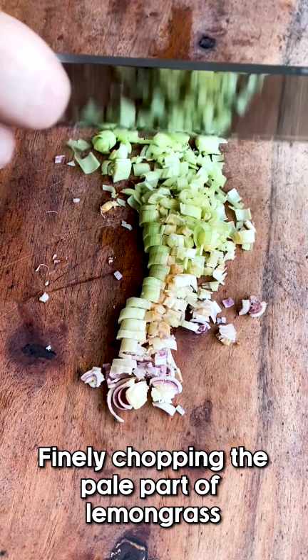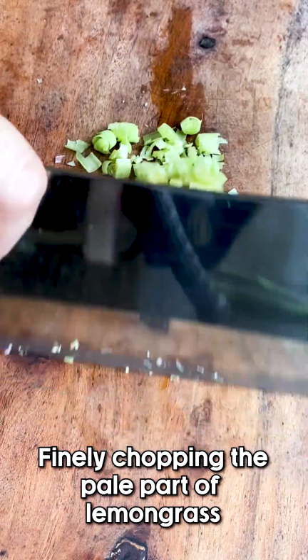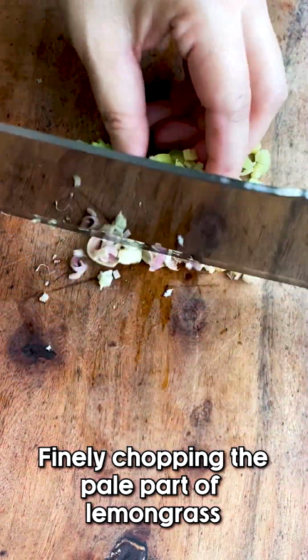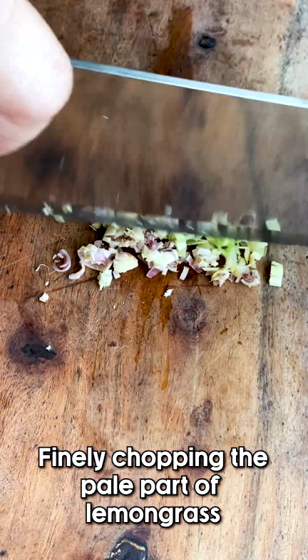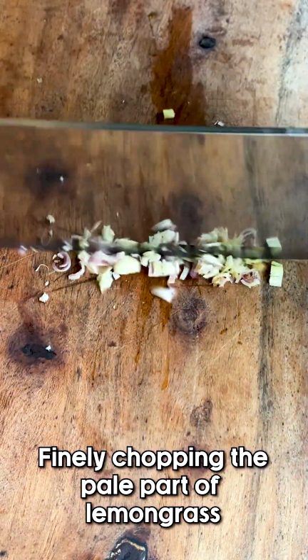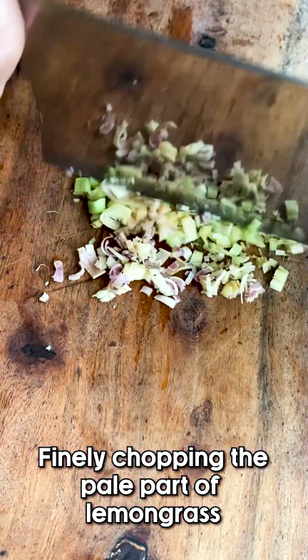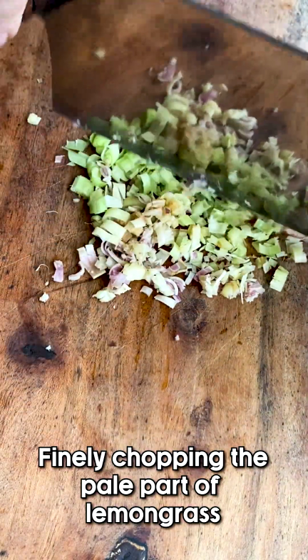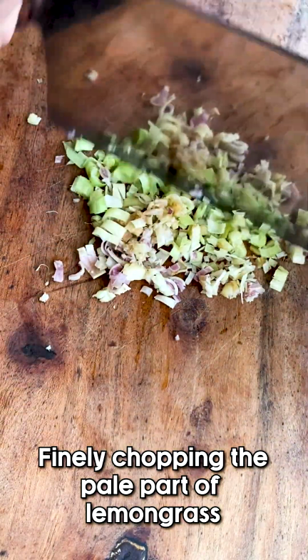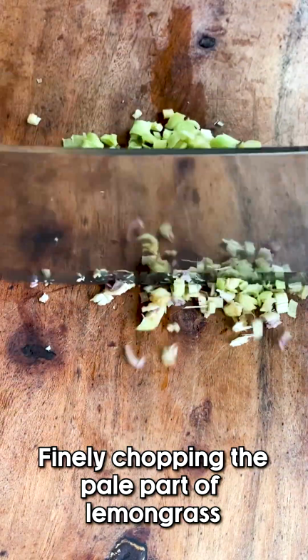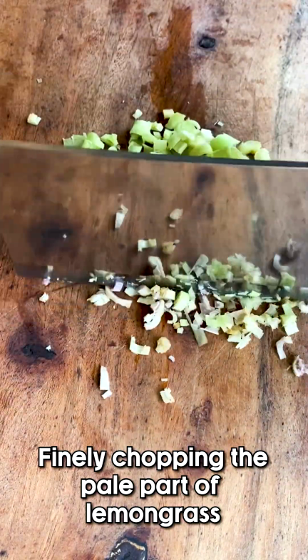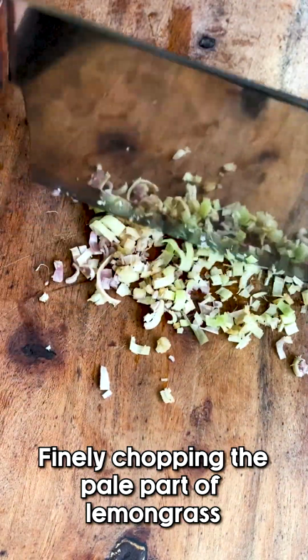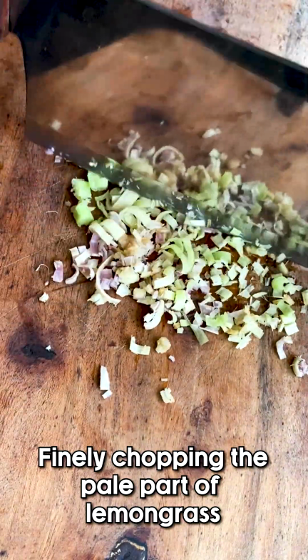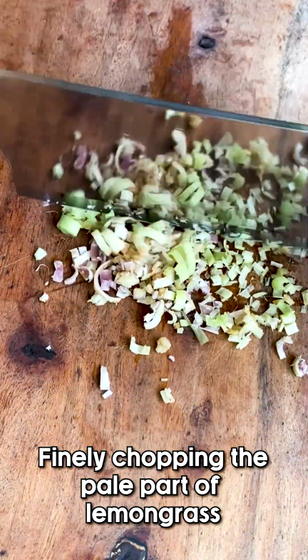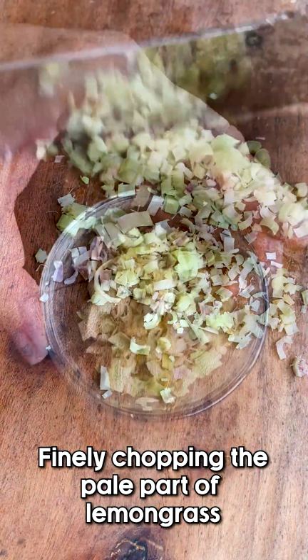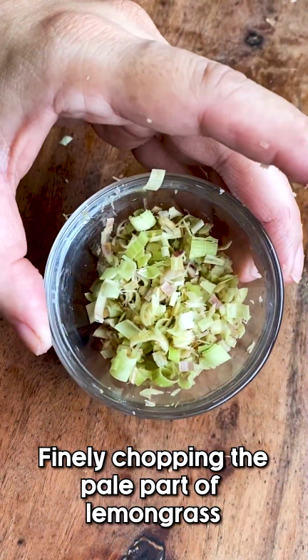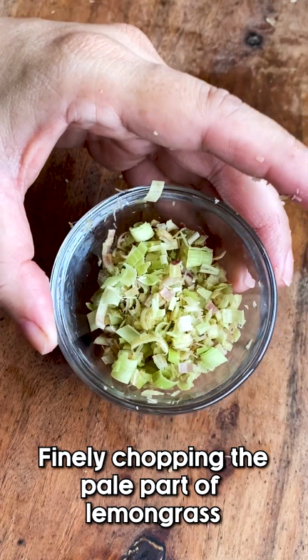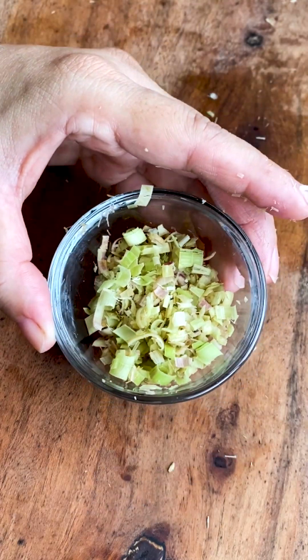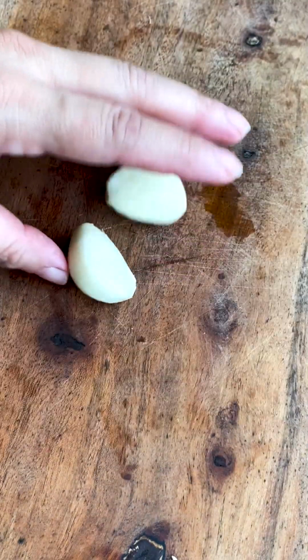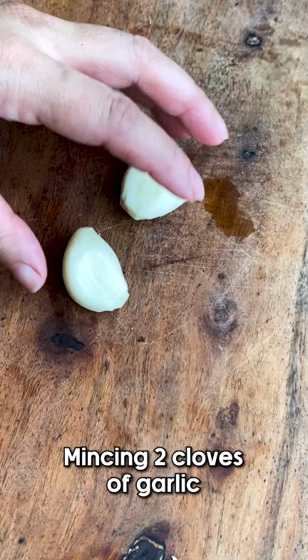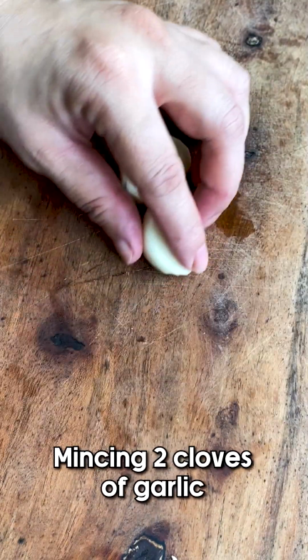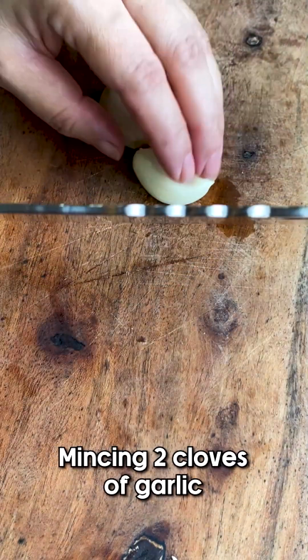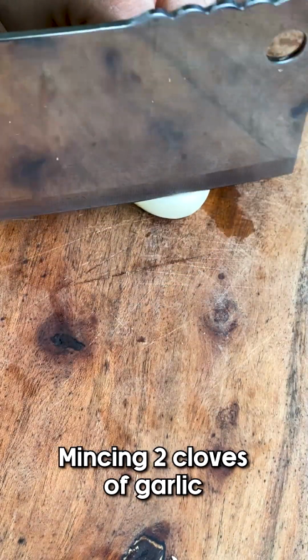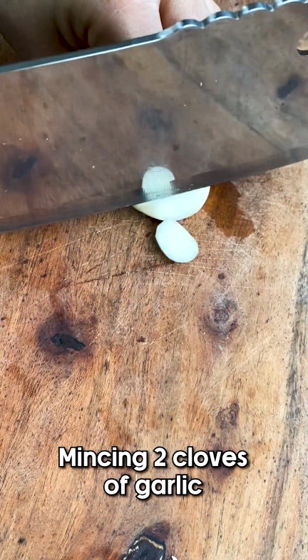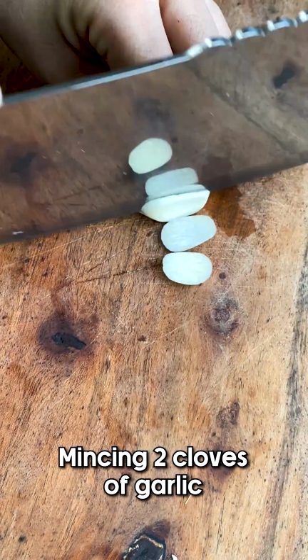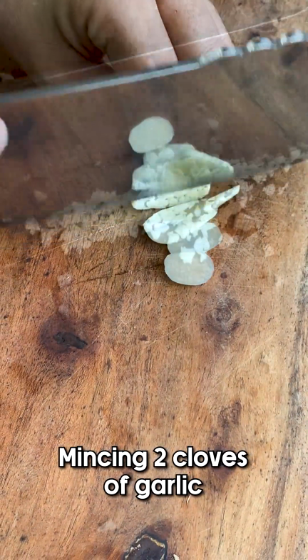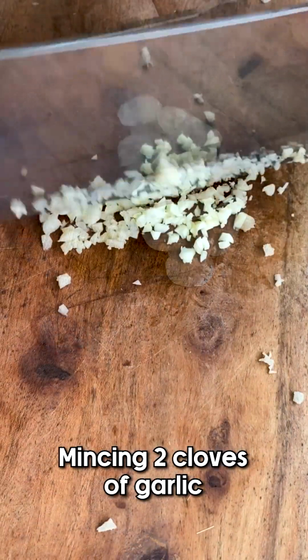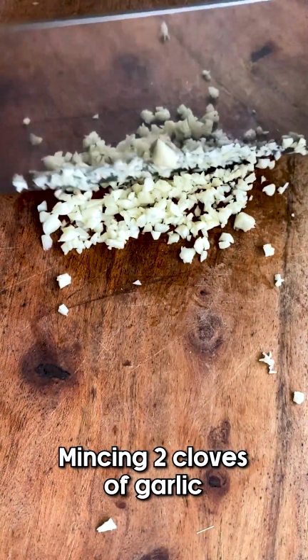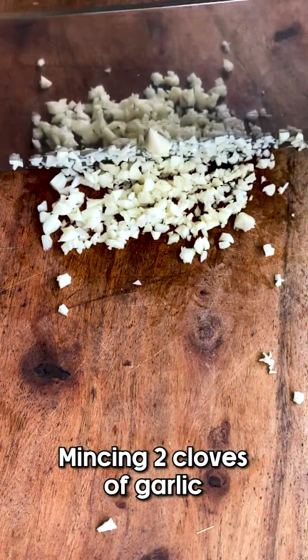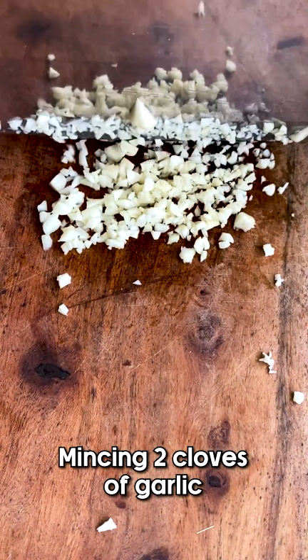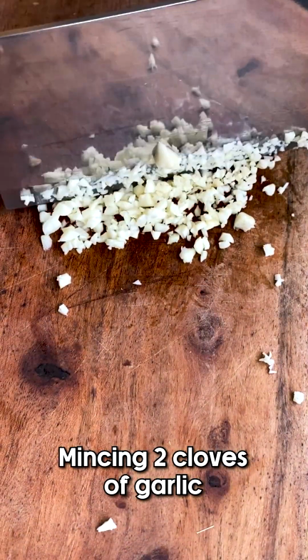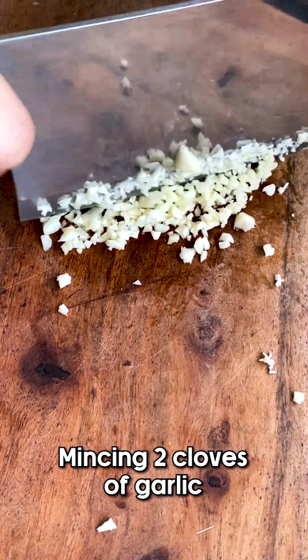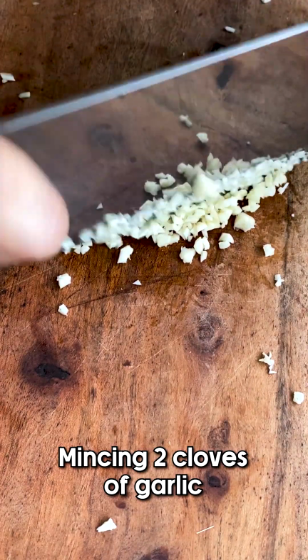Do be careful if you're using a cleaver, because those things are sharp. Next we're going to mince two cloves of garlic — just get that fine texture.